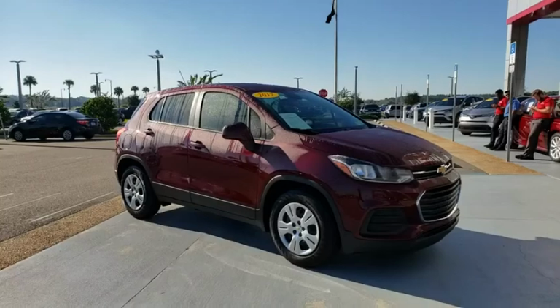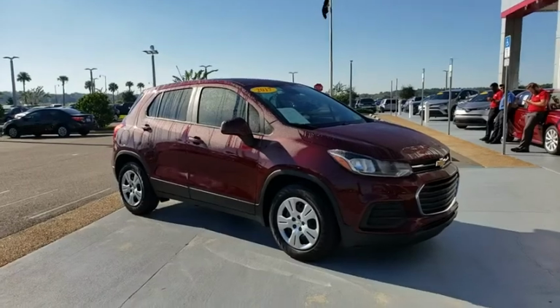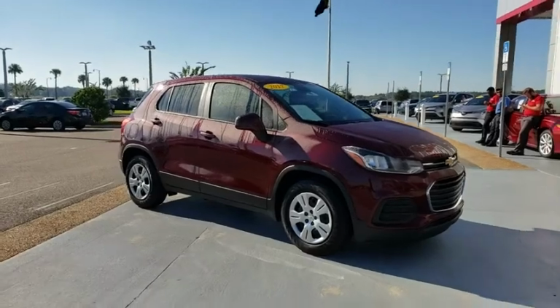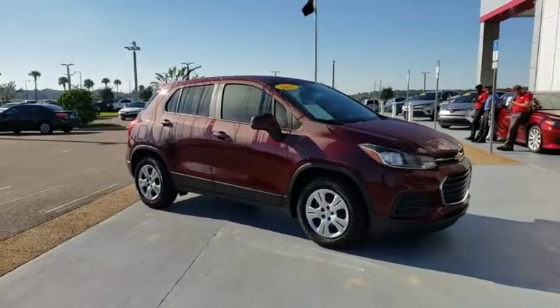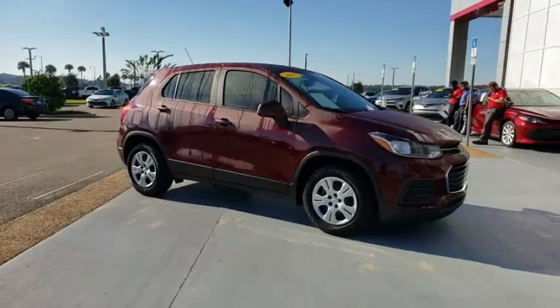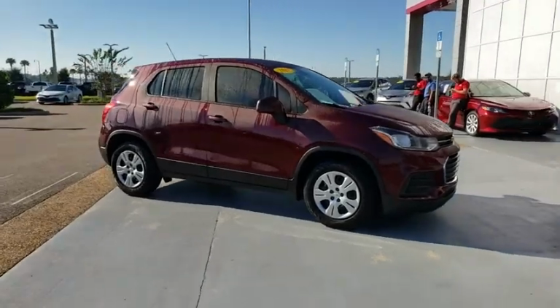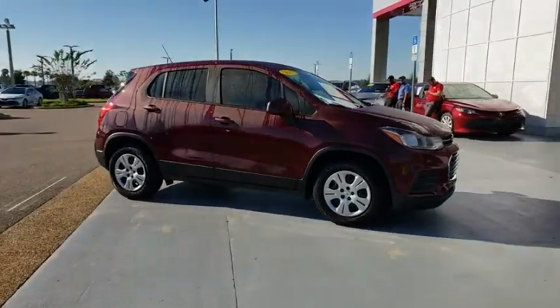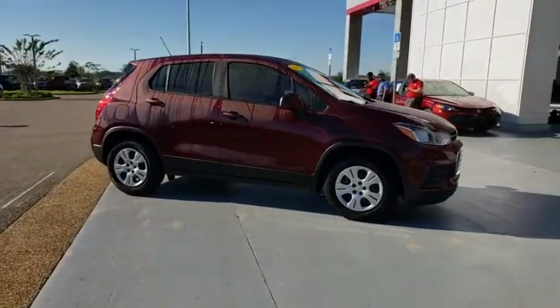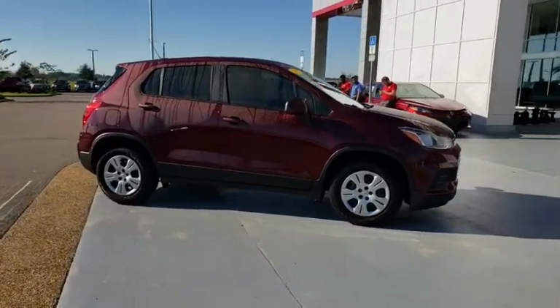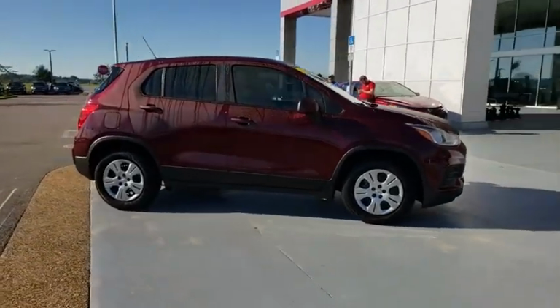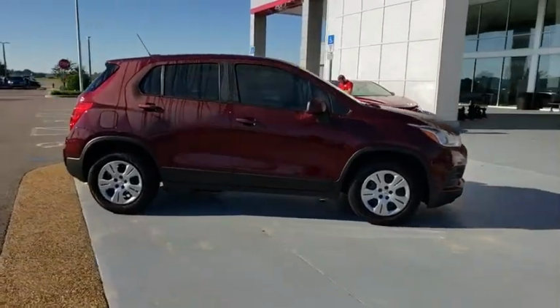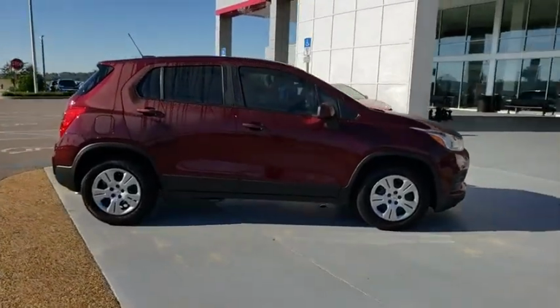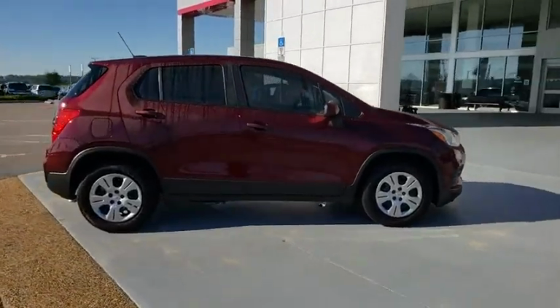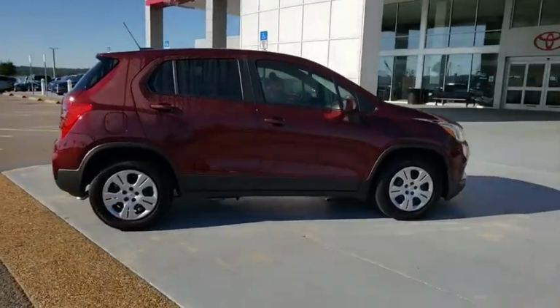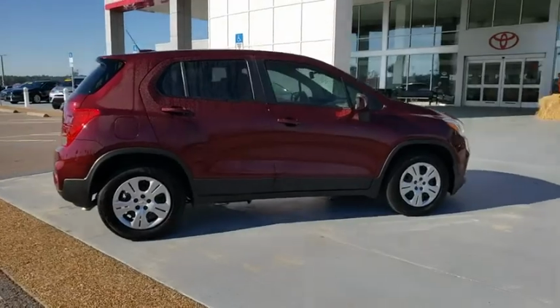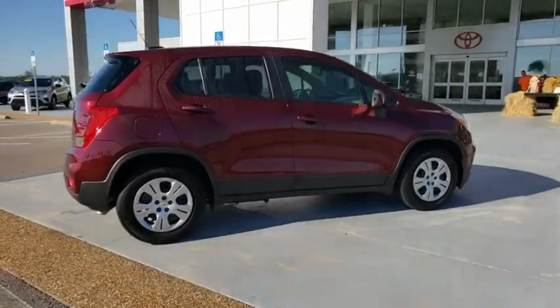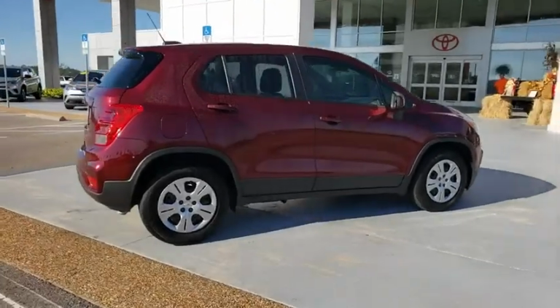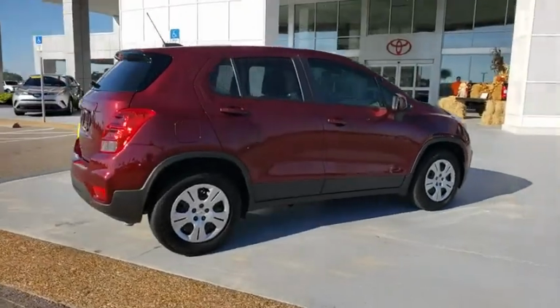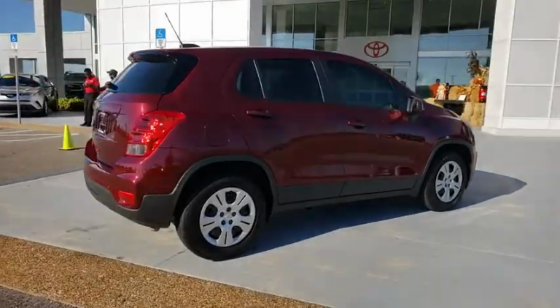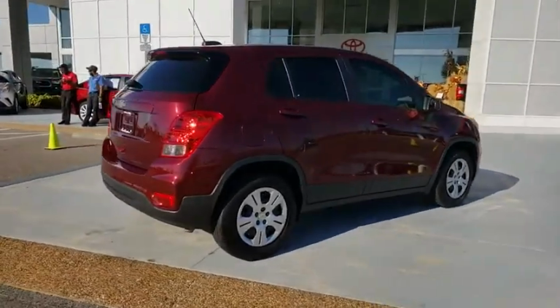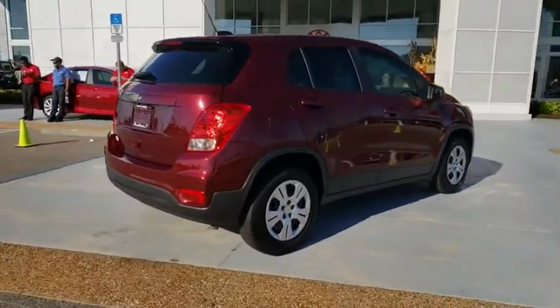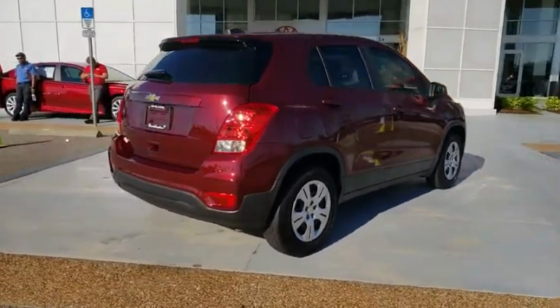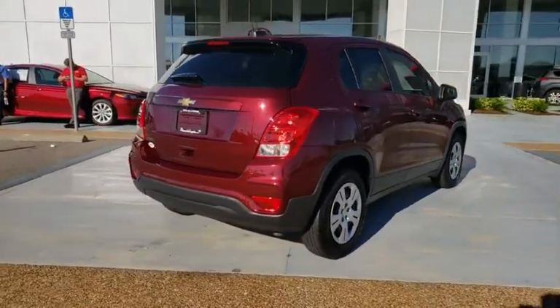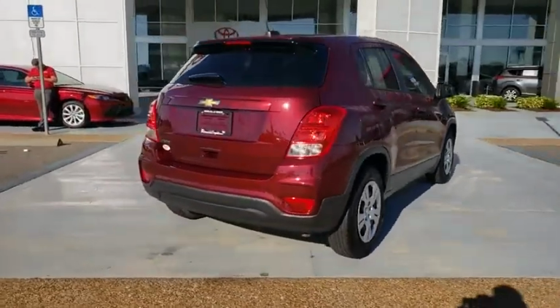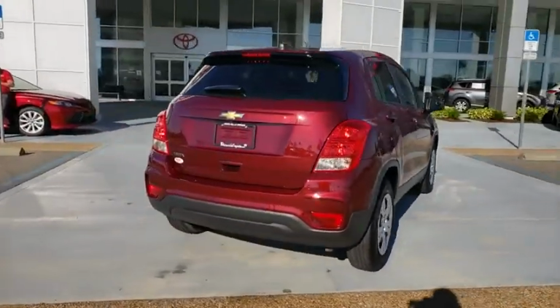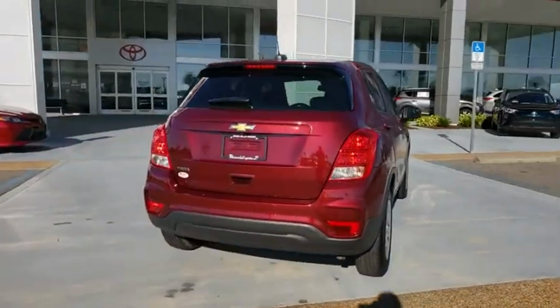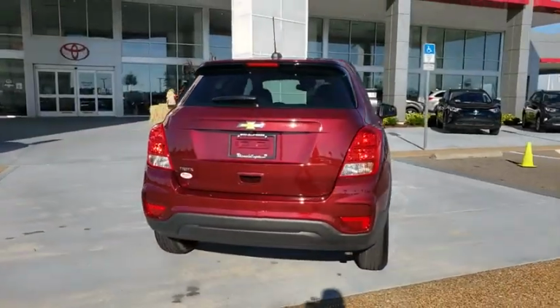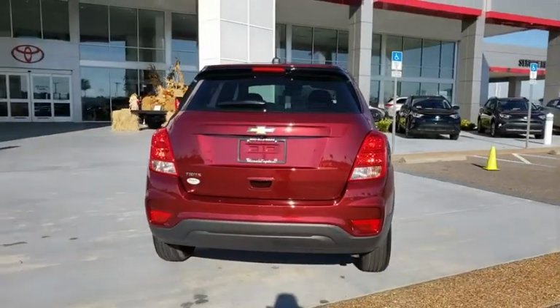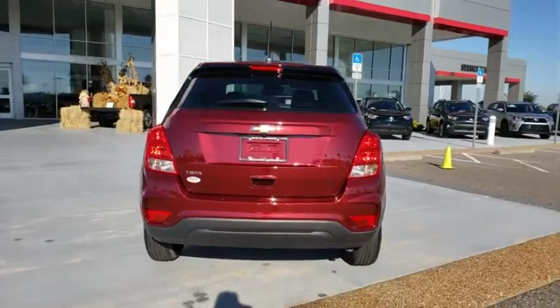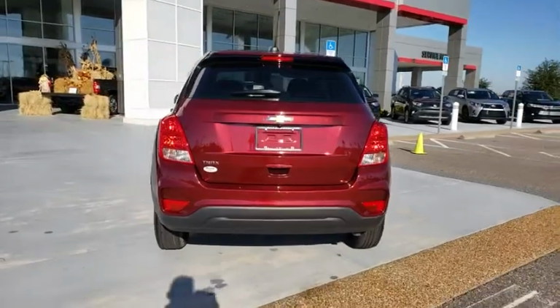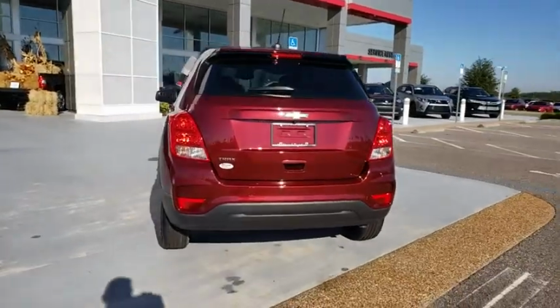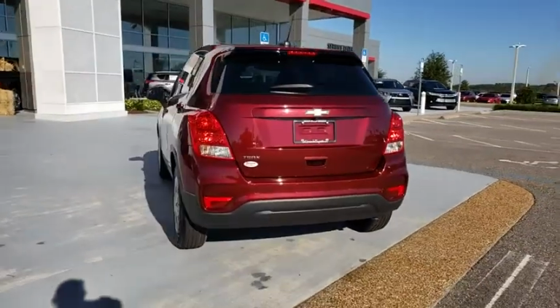The 2017 Chevrolet Trax. The Trax is tiny on the outside but remarkably spacious within. It comes with a clean and modern interior. This vehicle has less than 20,000 miles.